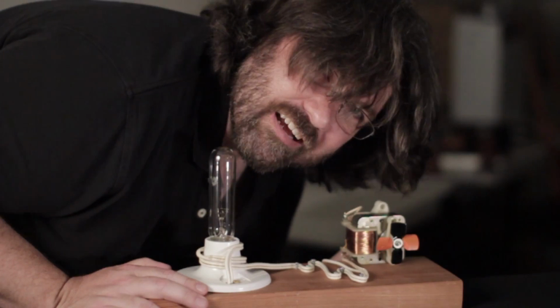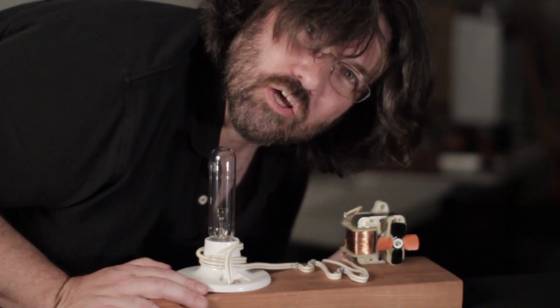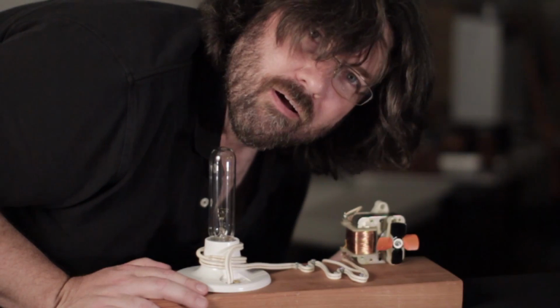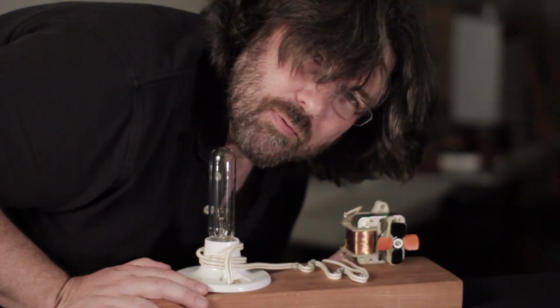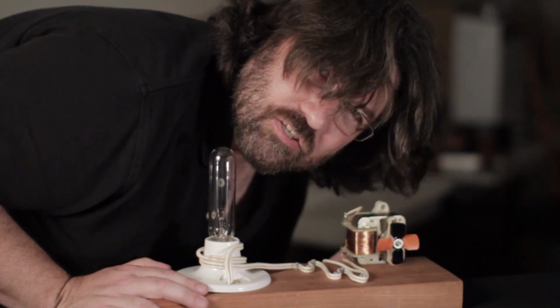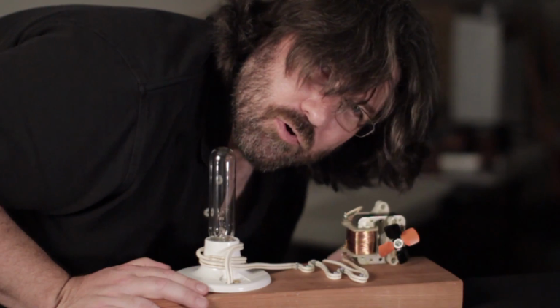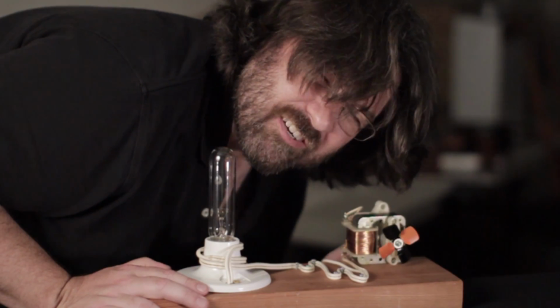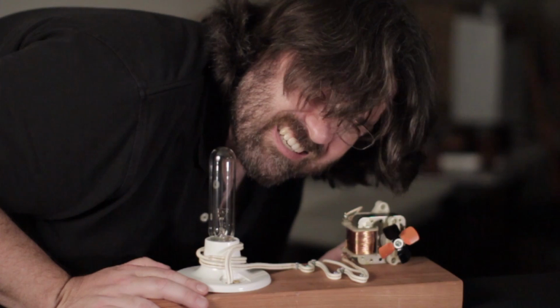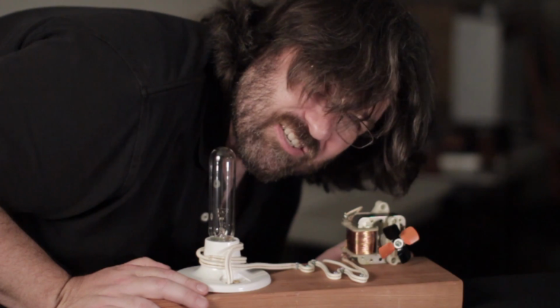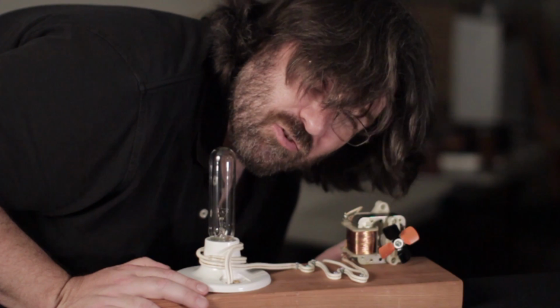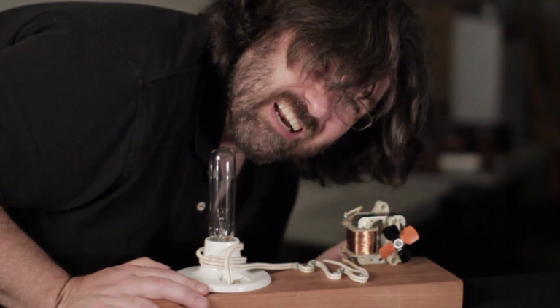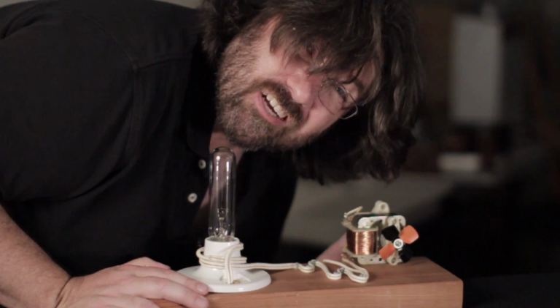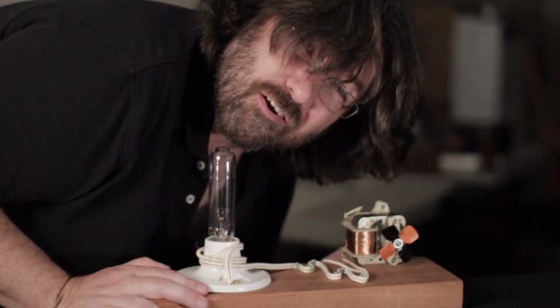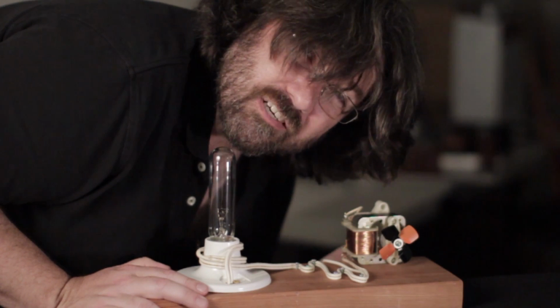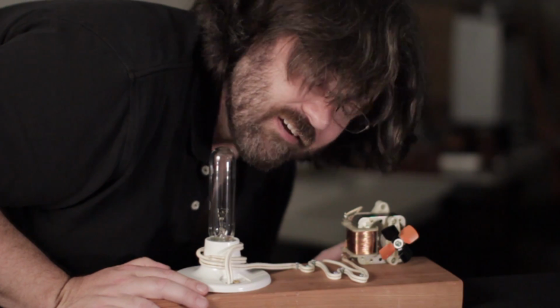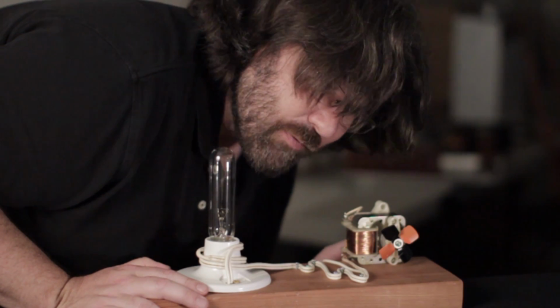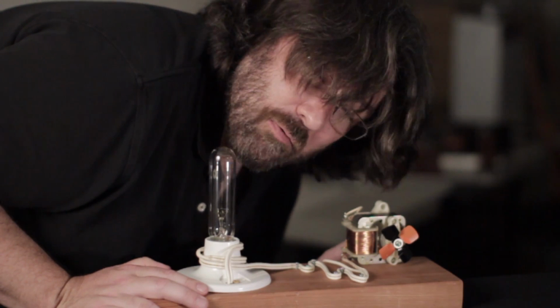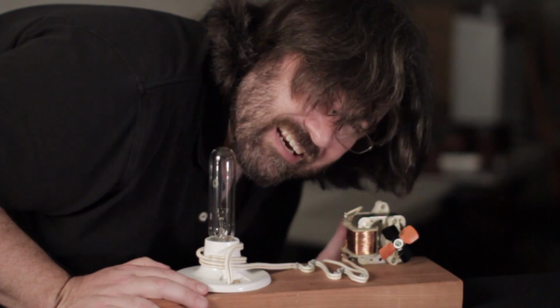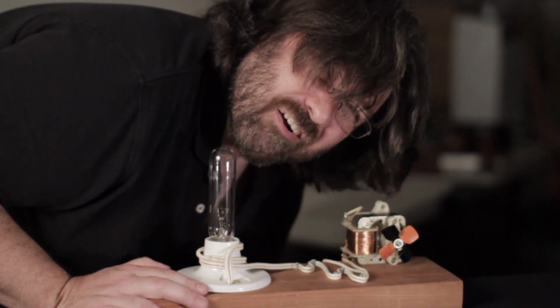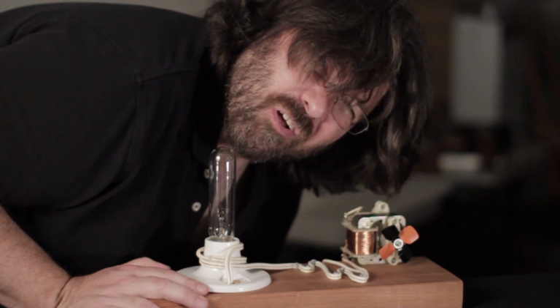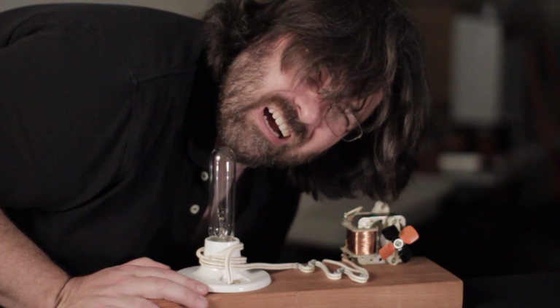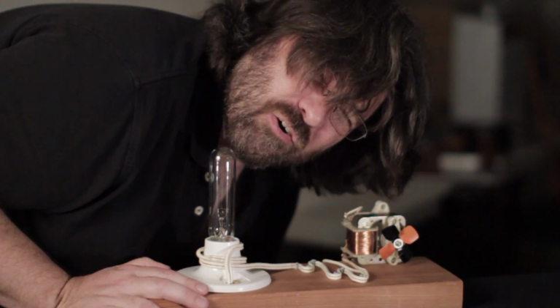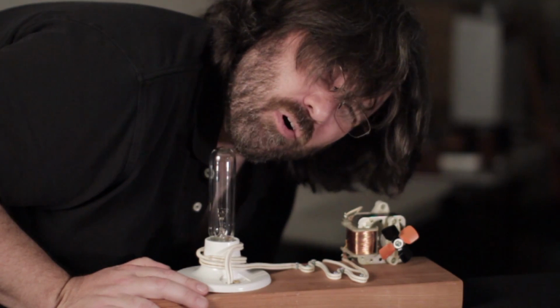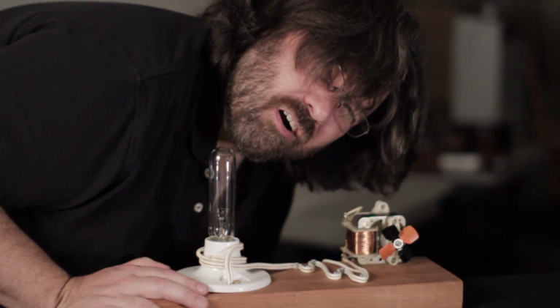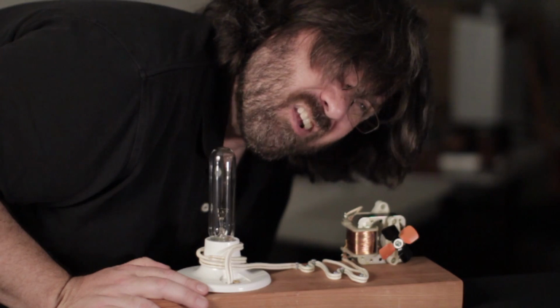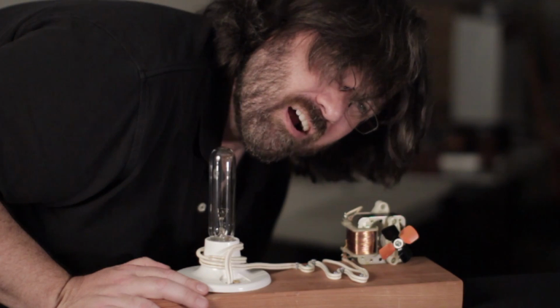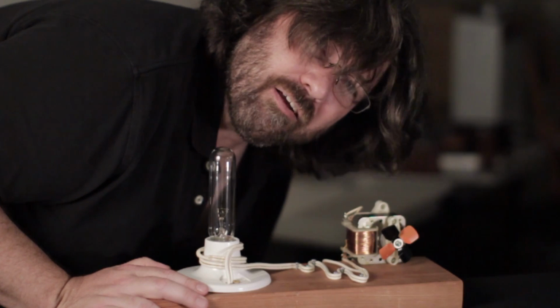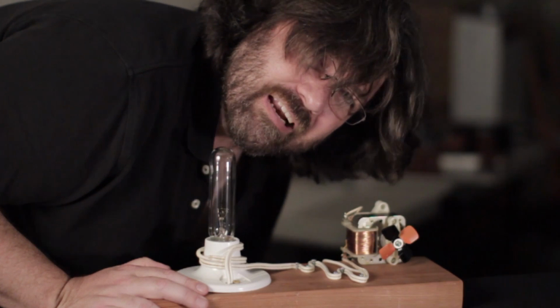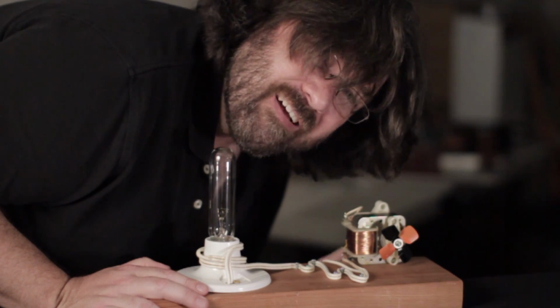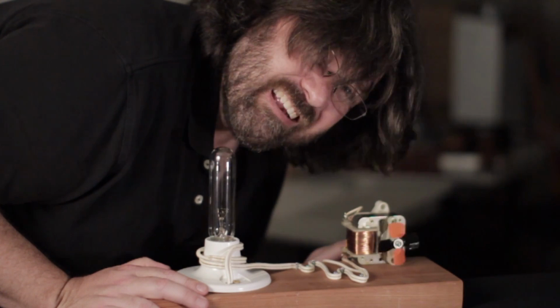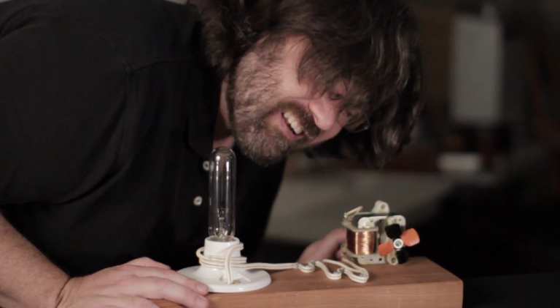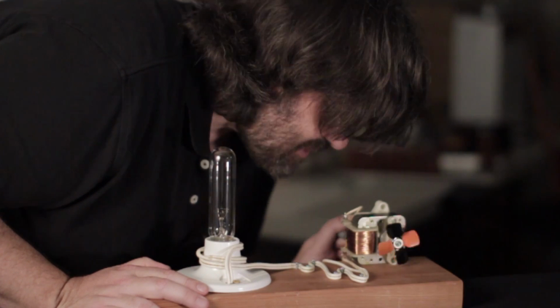So remember in school one of your science teachers told you about how a generator works. You move a magnet around a coil of wire, or a coil of wire around a magnet, and you get electricity.